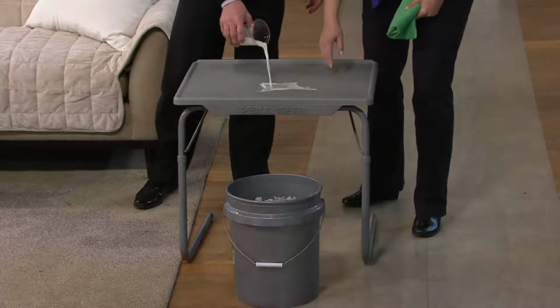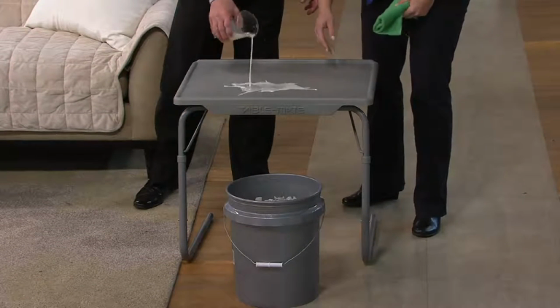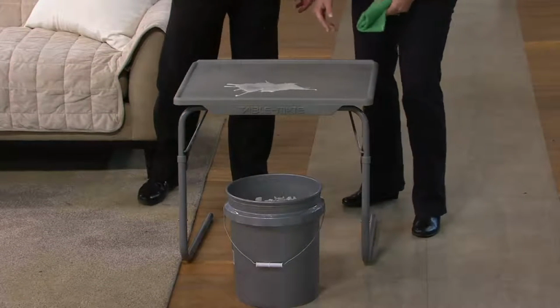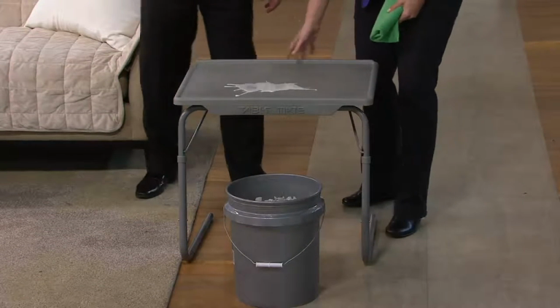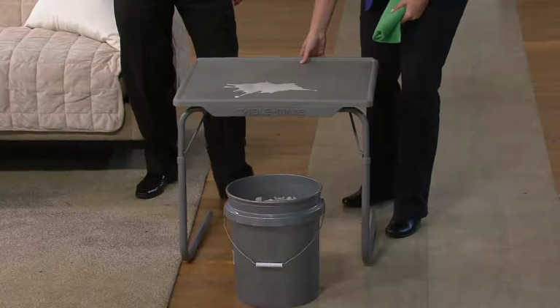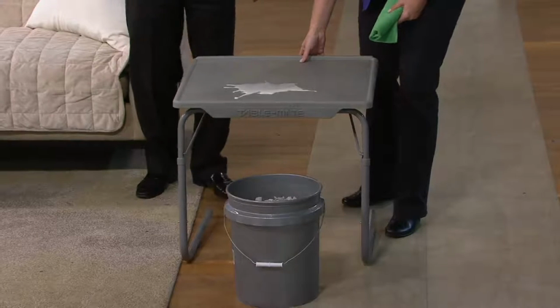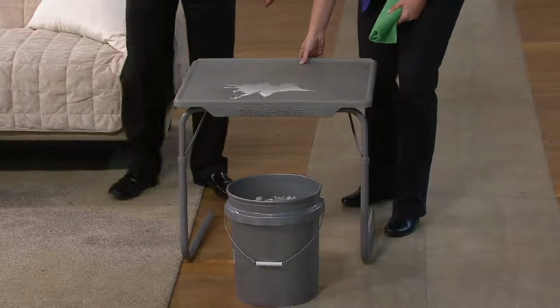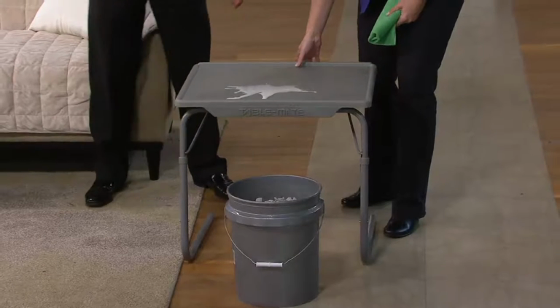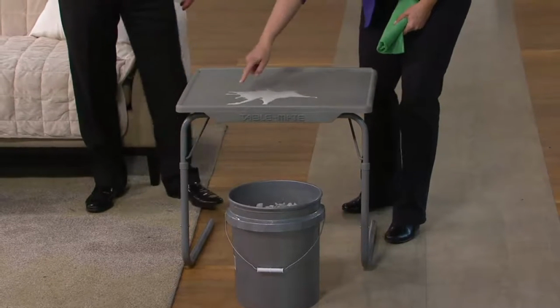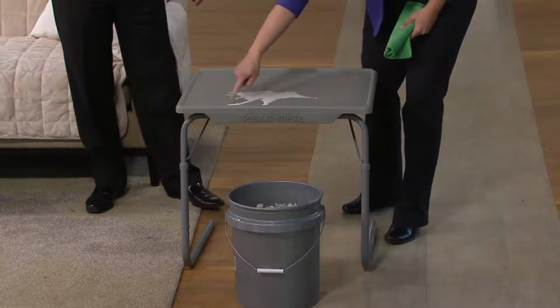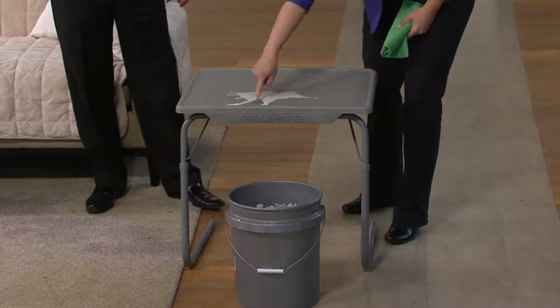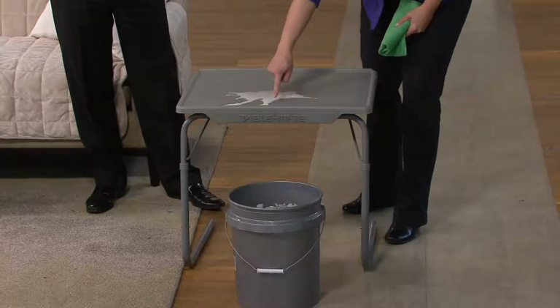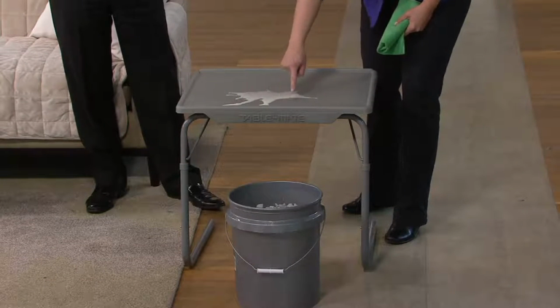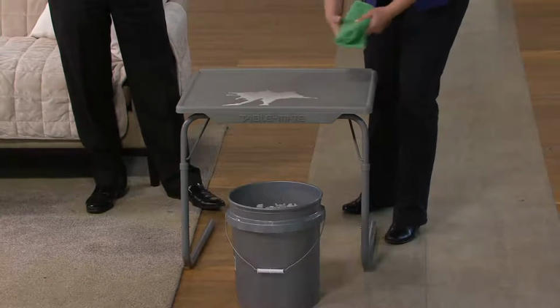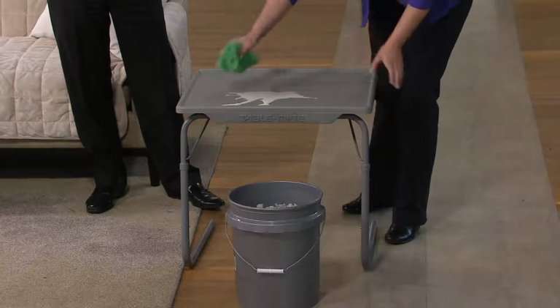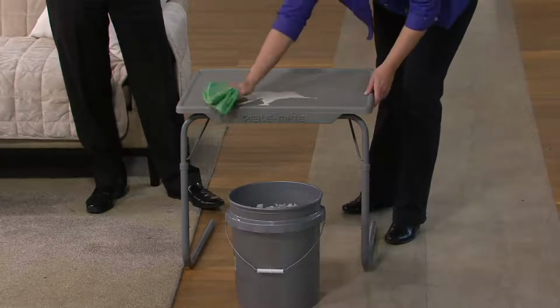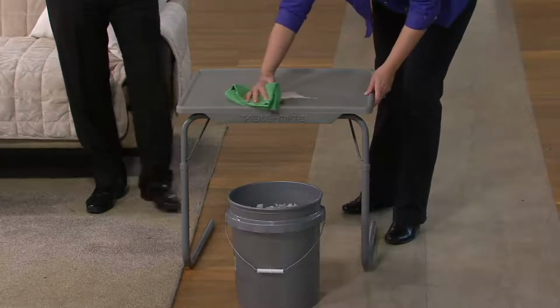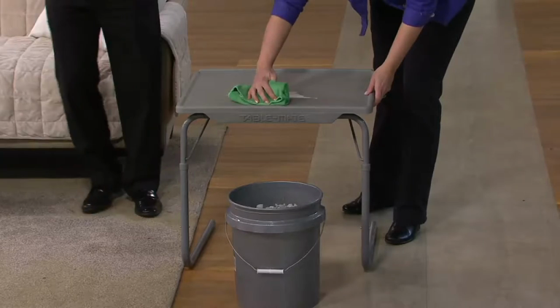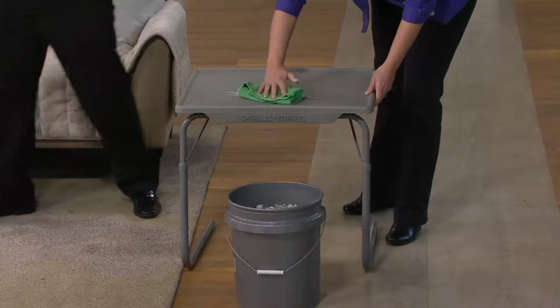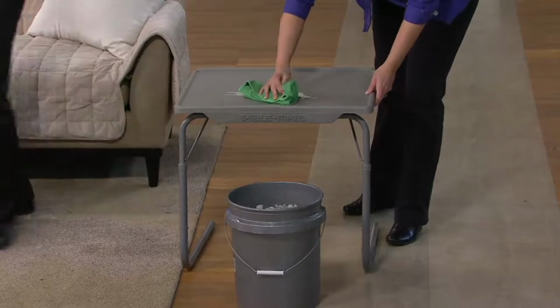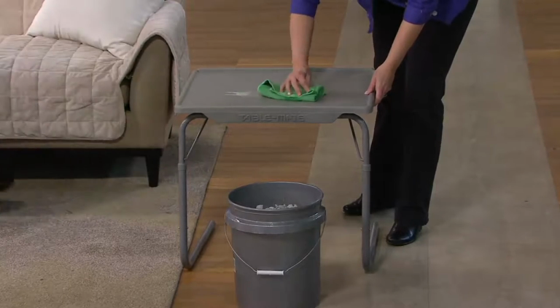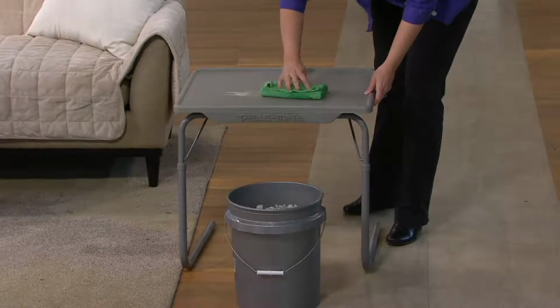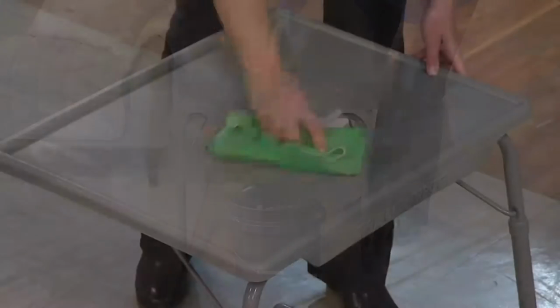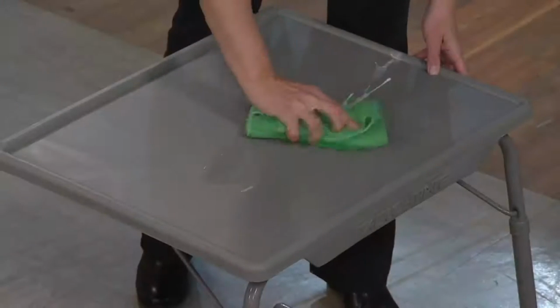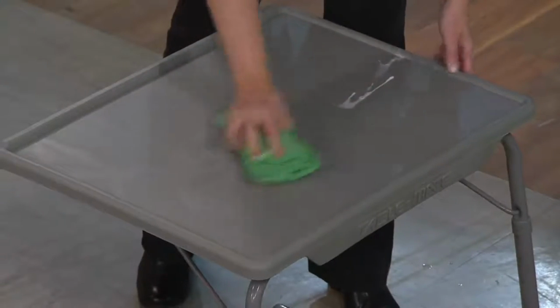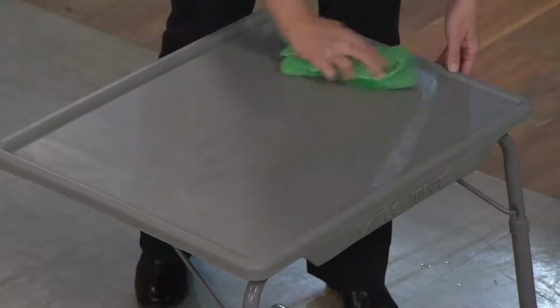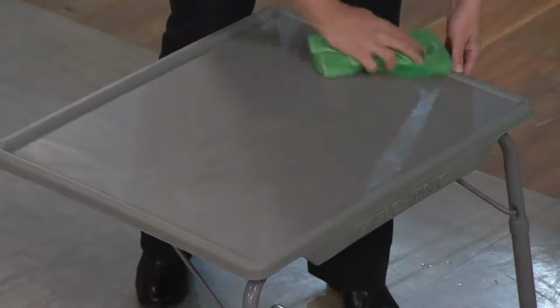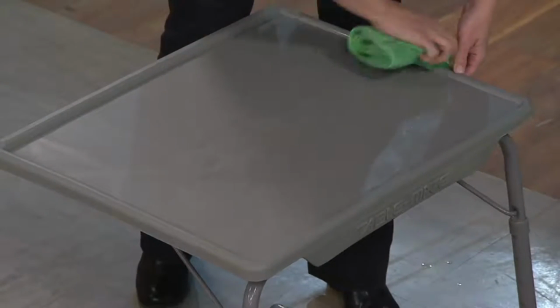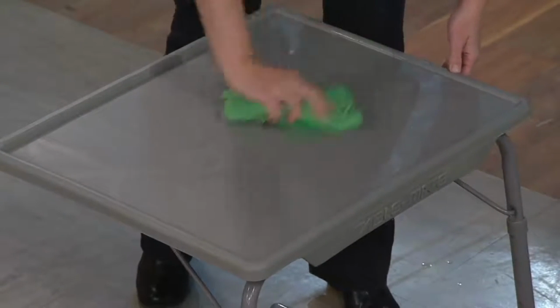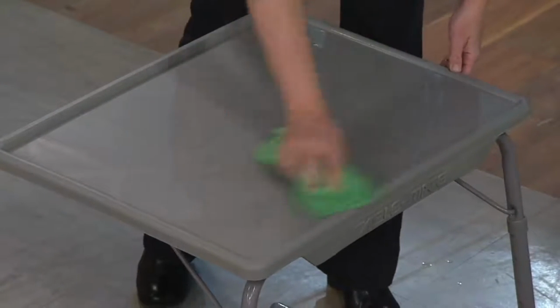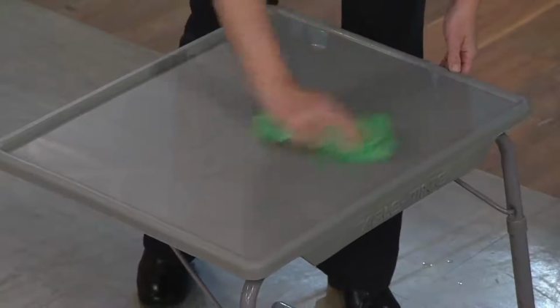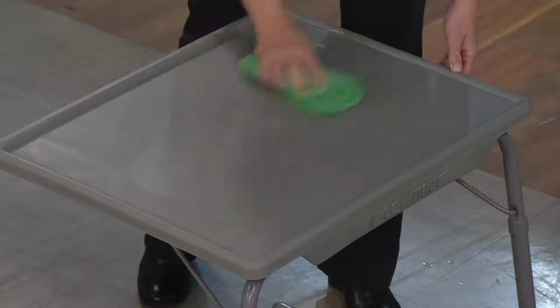Because it has this lip, it helps catch spills and keeps your utensils, writing utensils, crayons, pens, and pencils from rolling onto the floor. It's a great feature combined with the generous size.